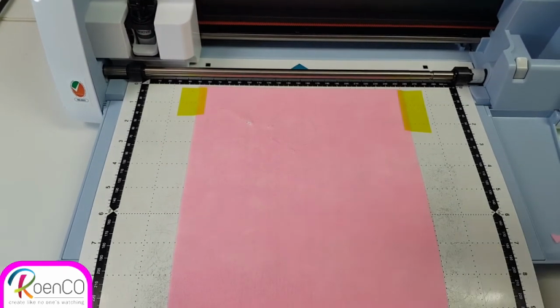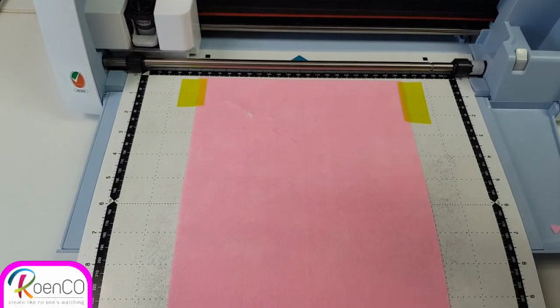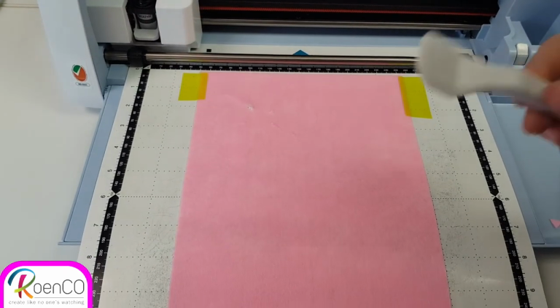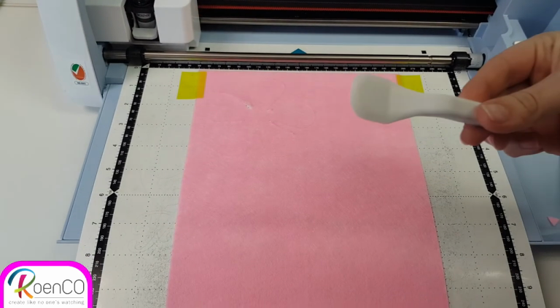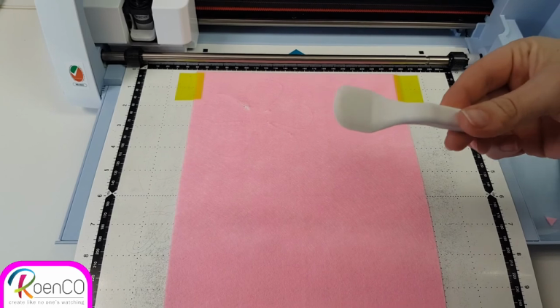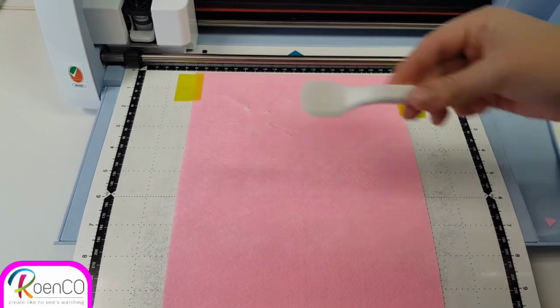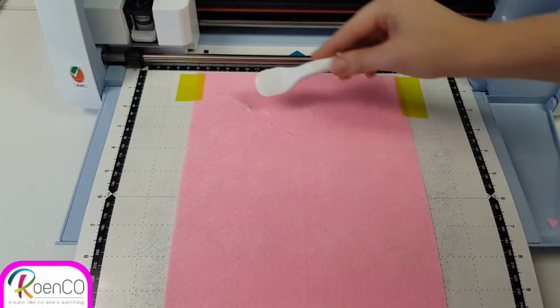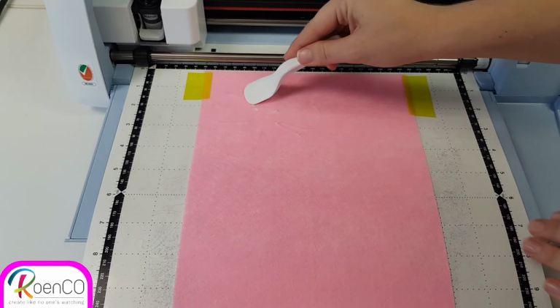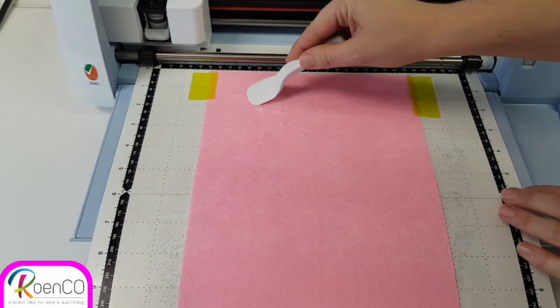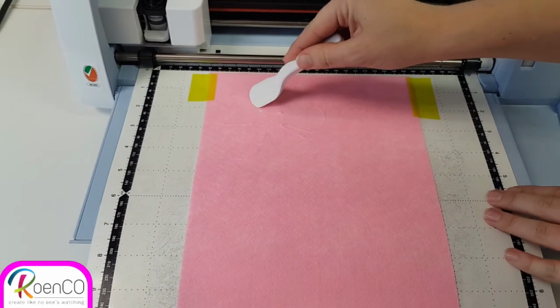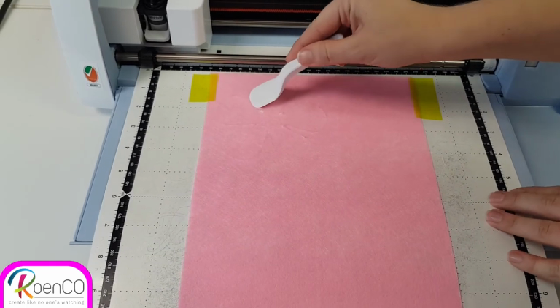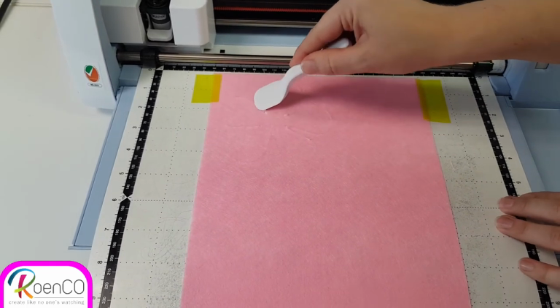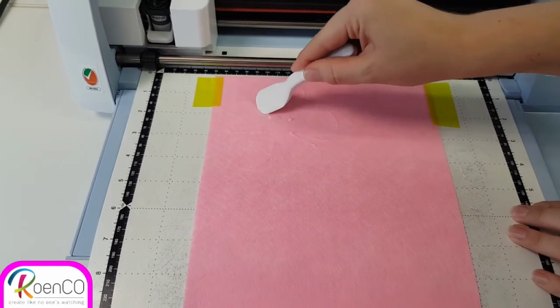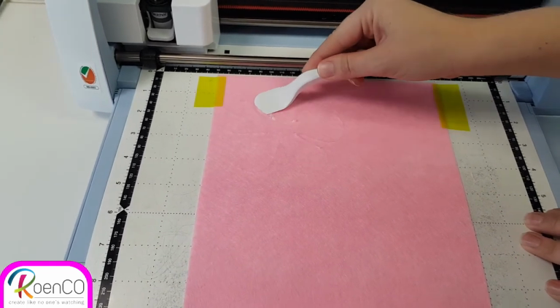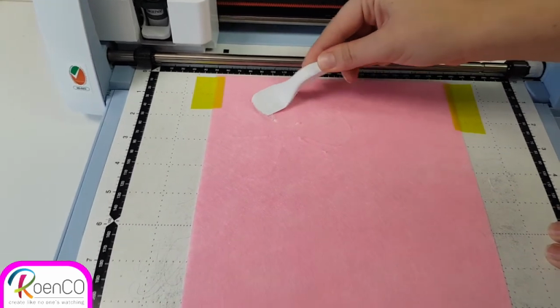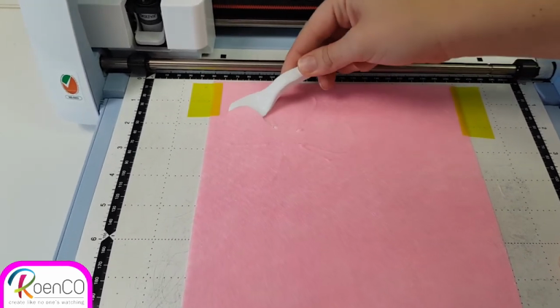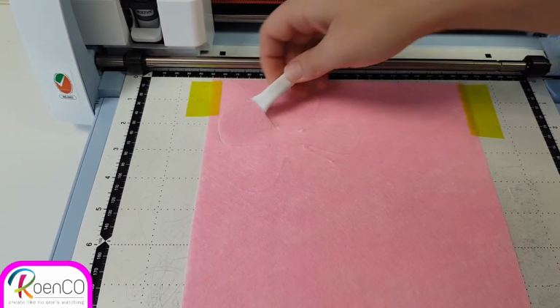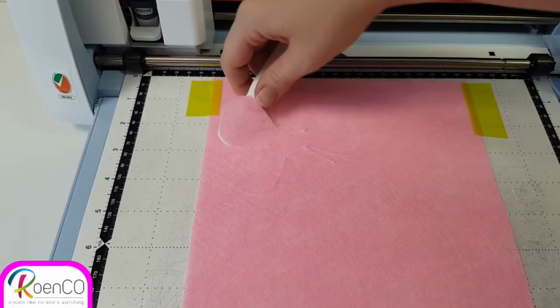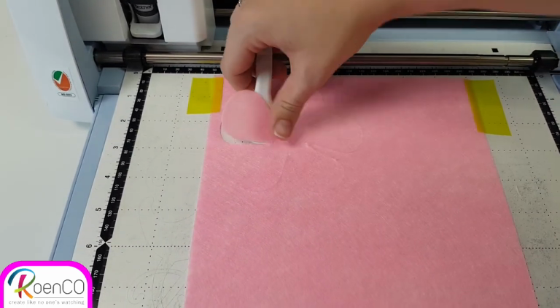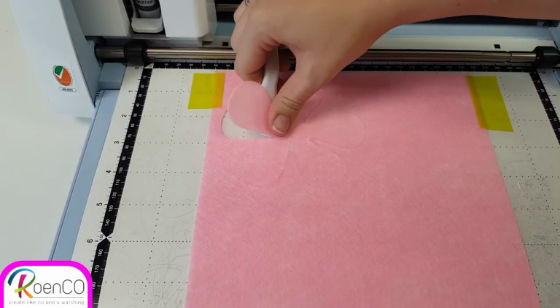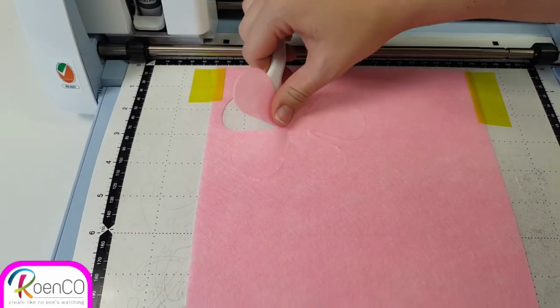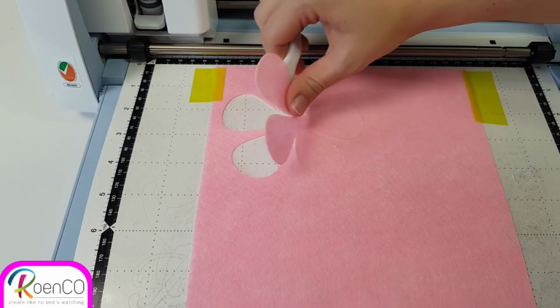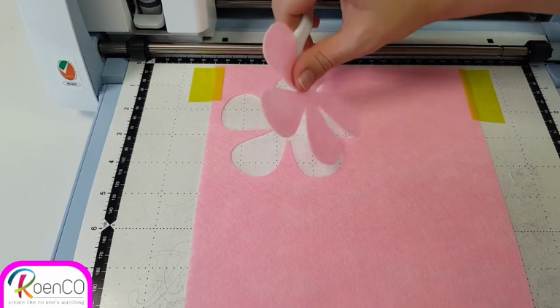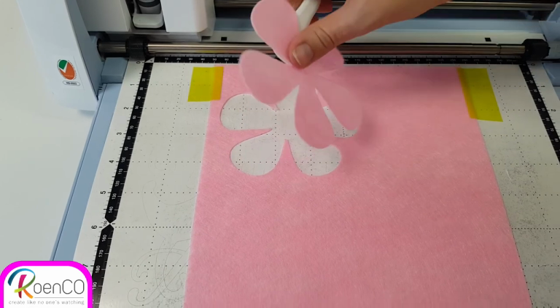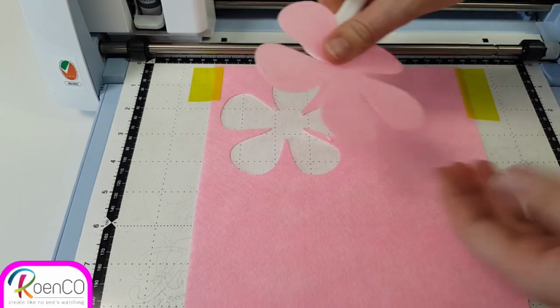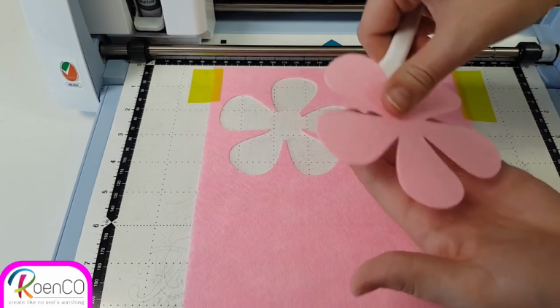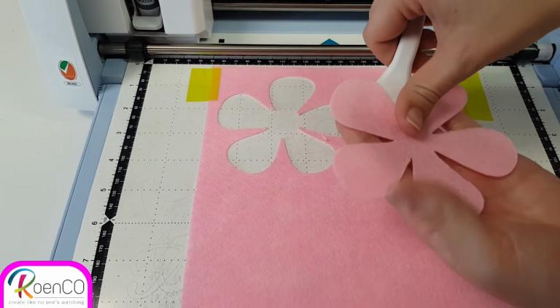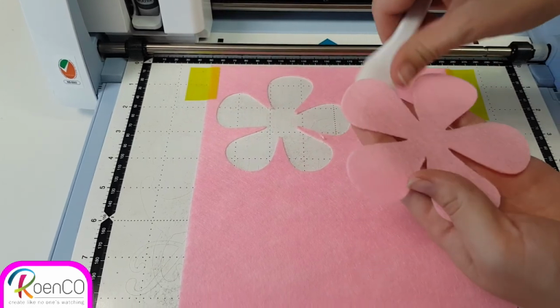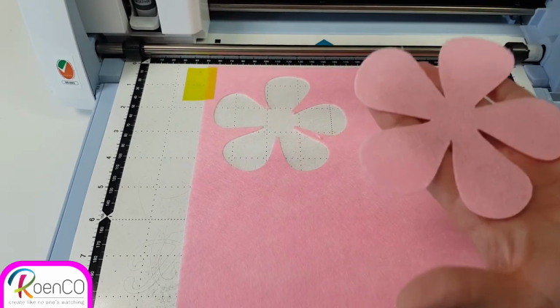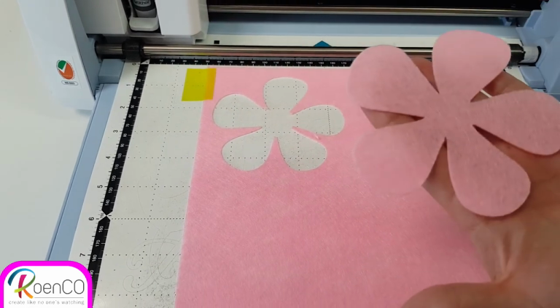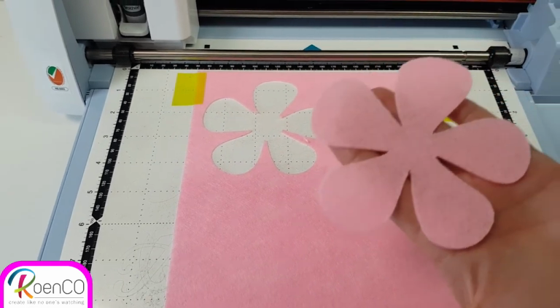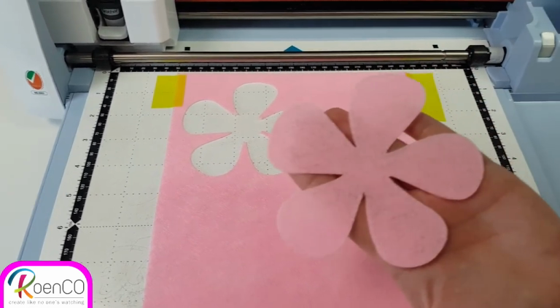Now you can use your spatula and just lift the project. And you have a beautiful flower.